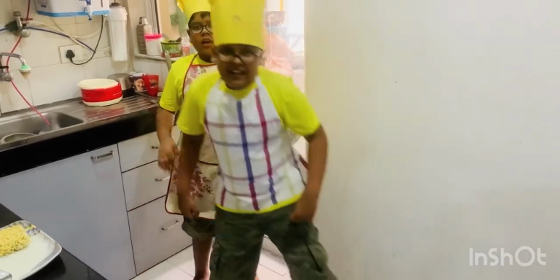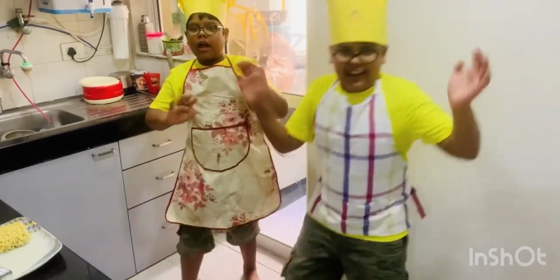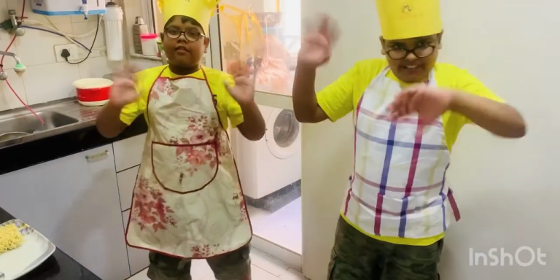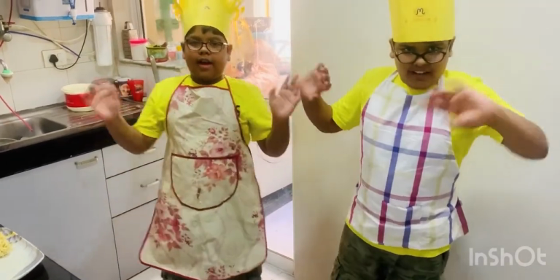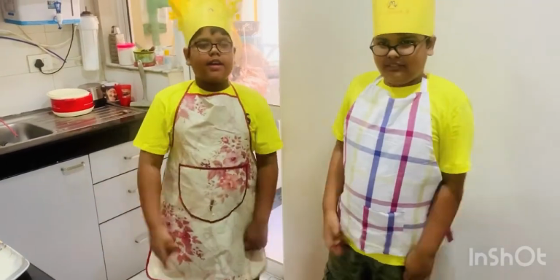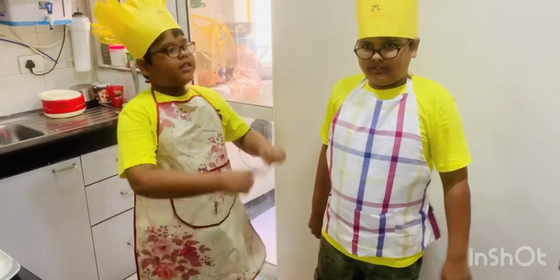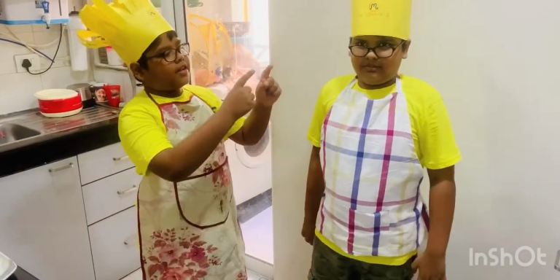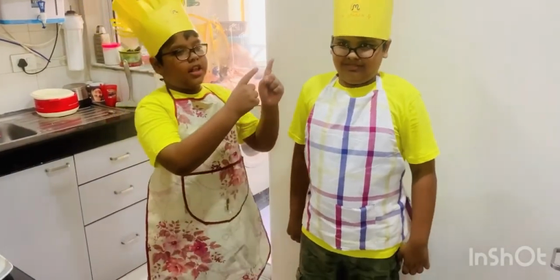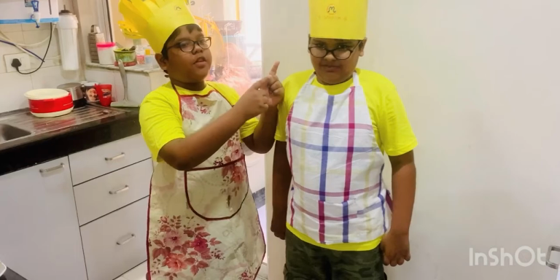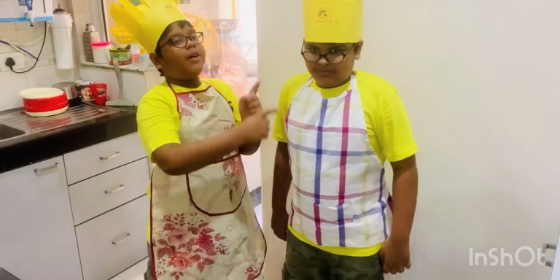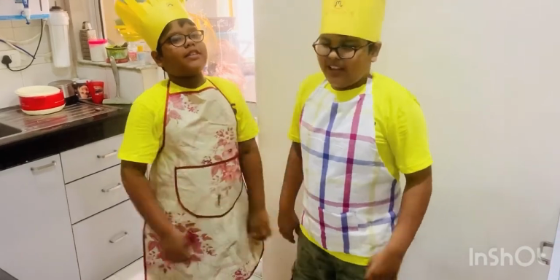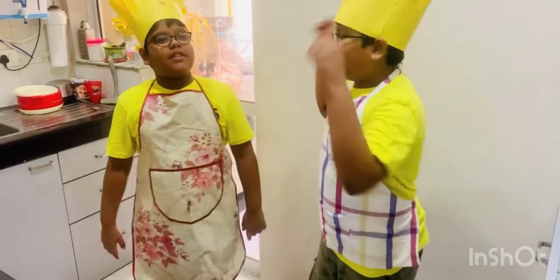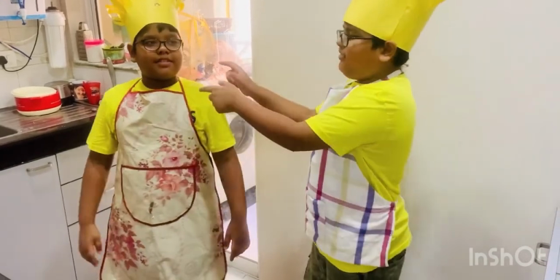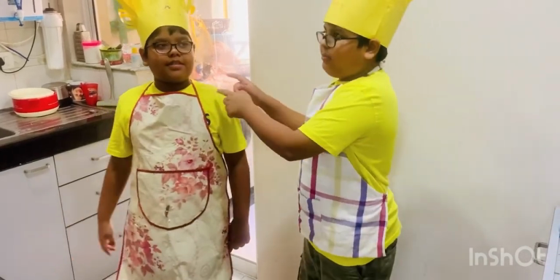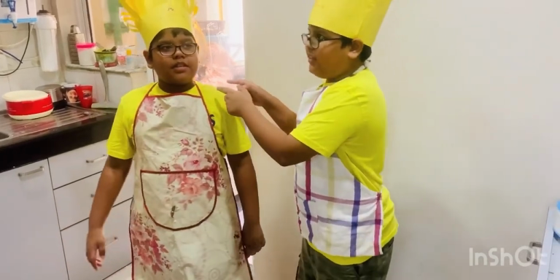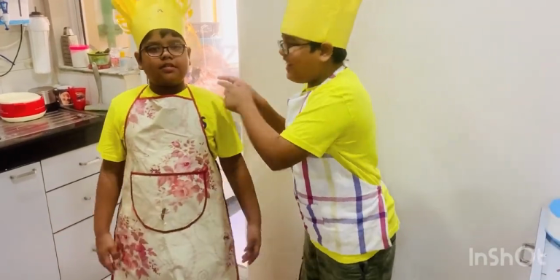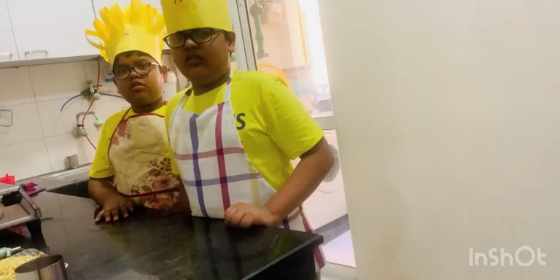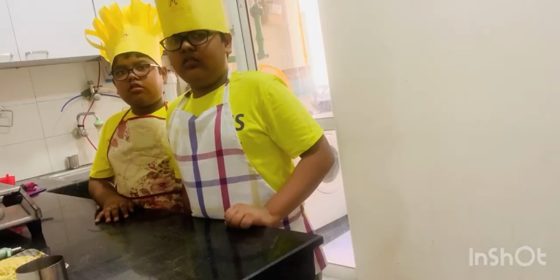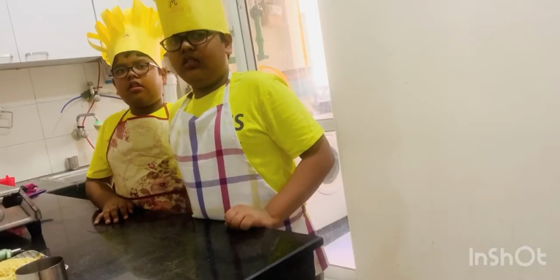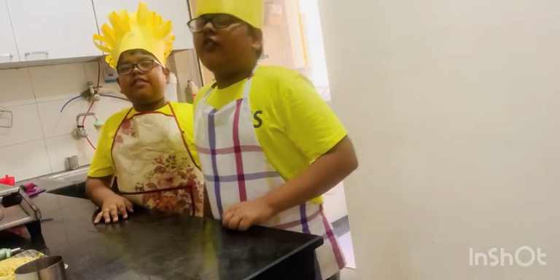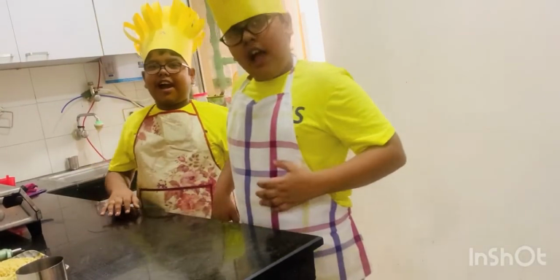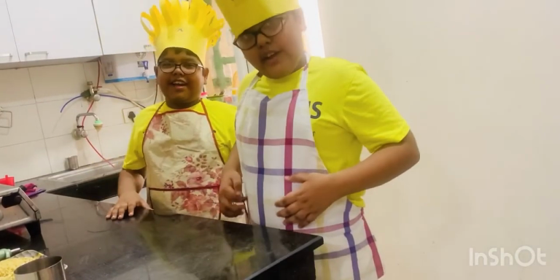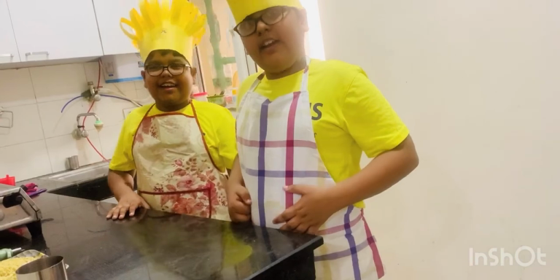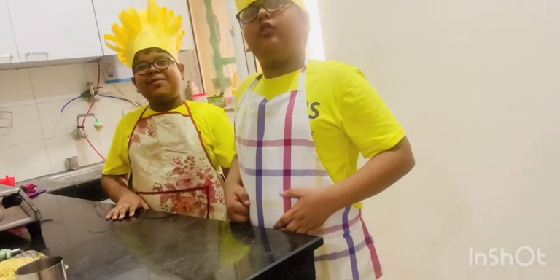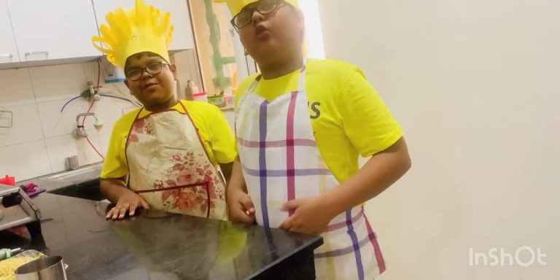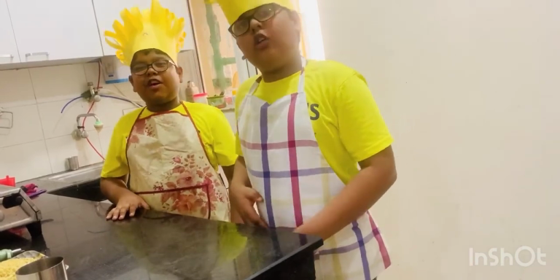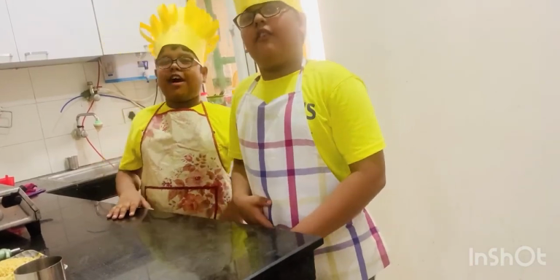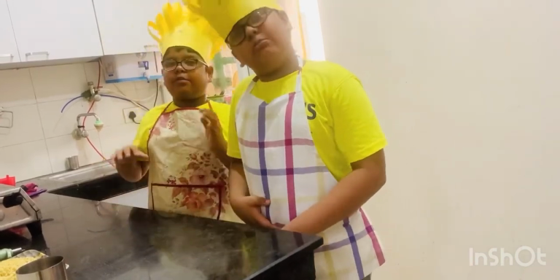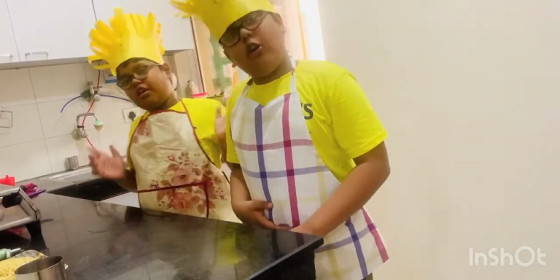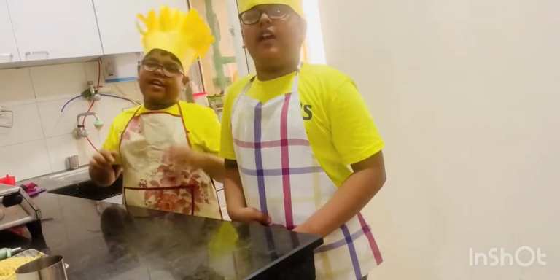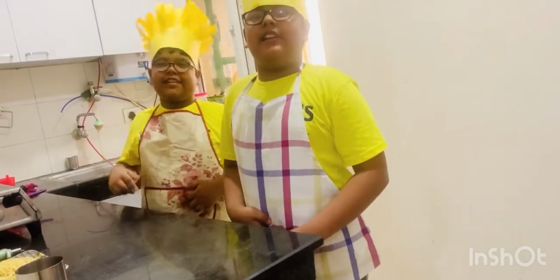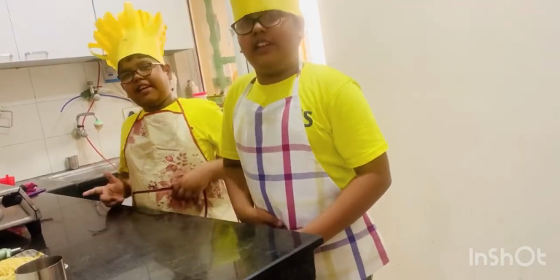Hello everyone! This is Master Chef's first. We are here to cook our most favorite dish.